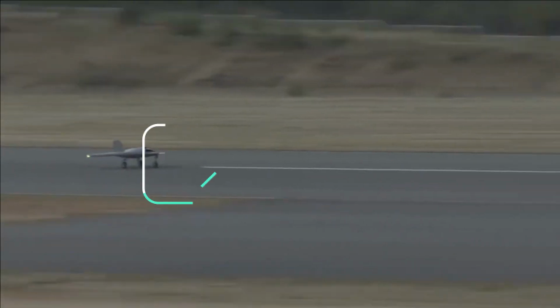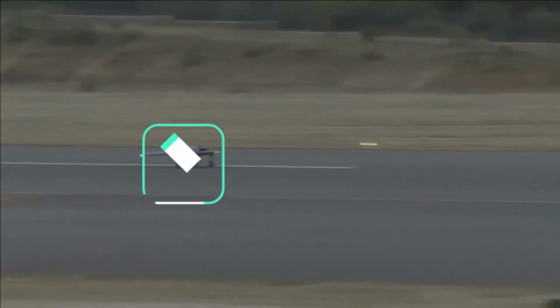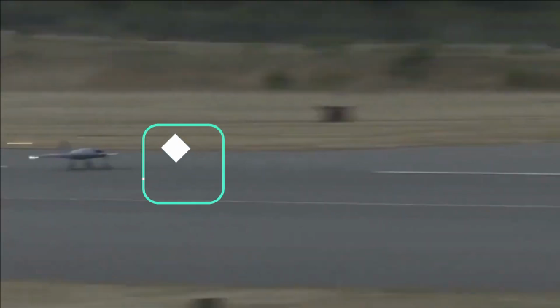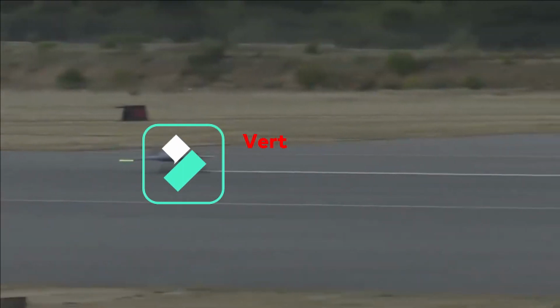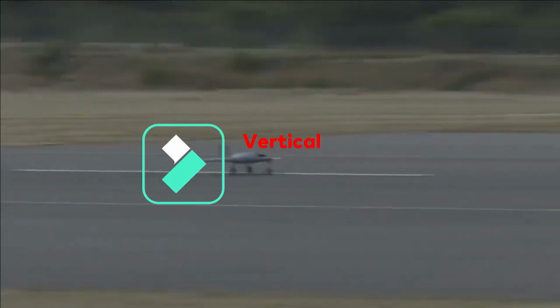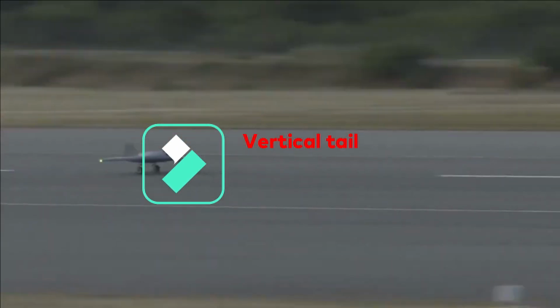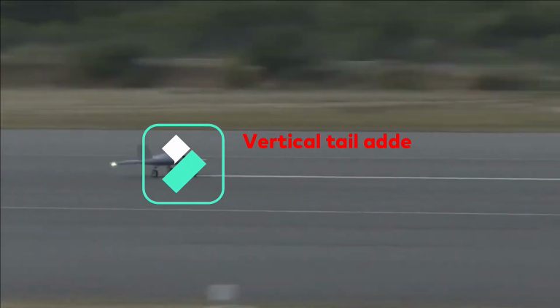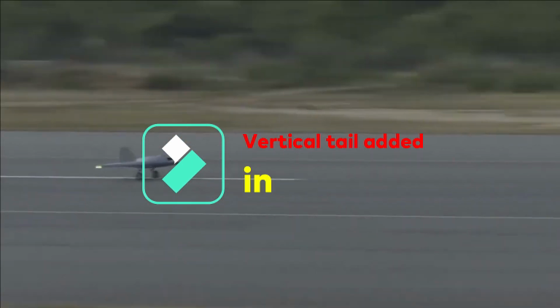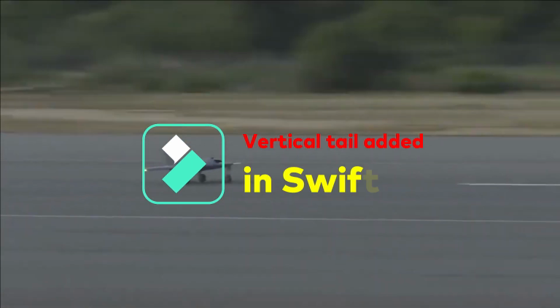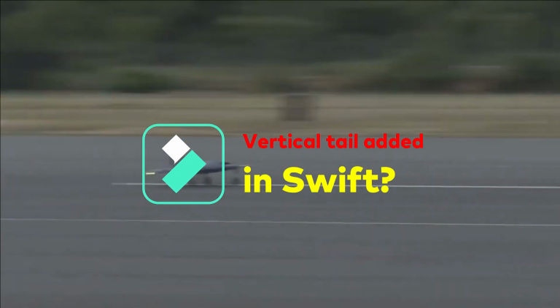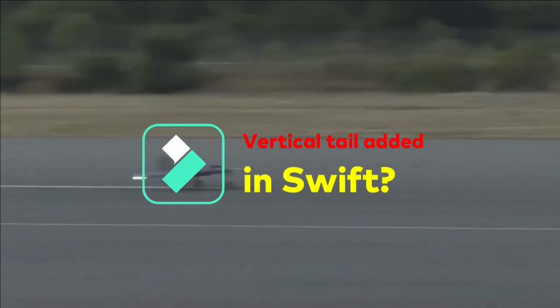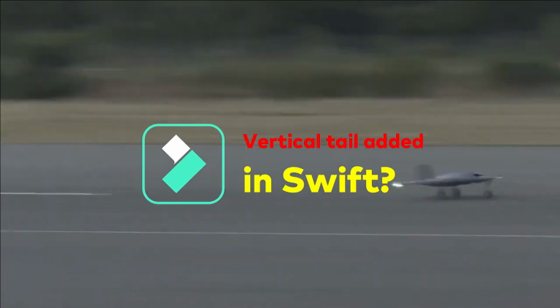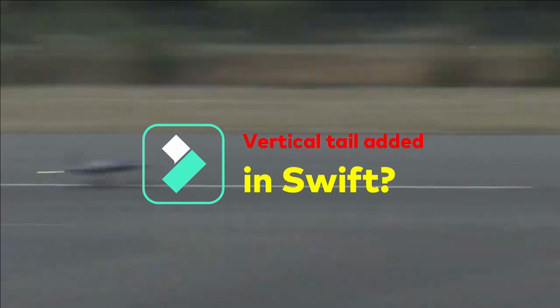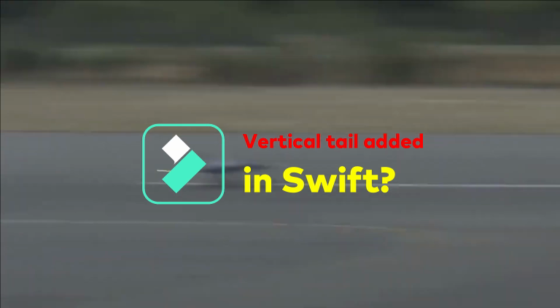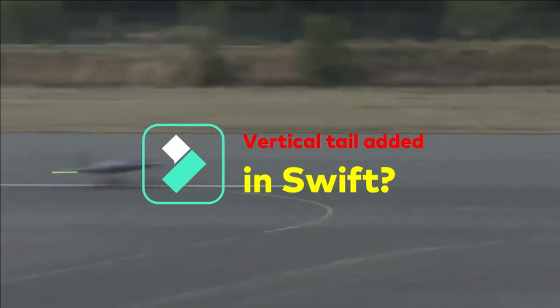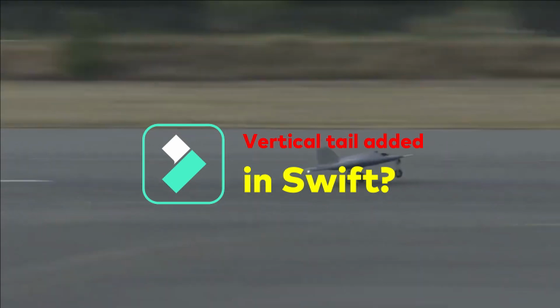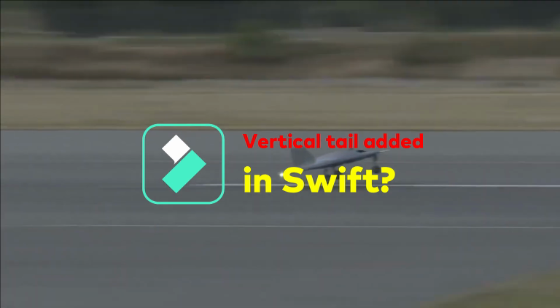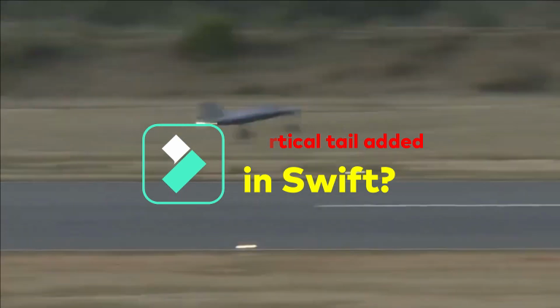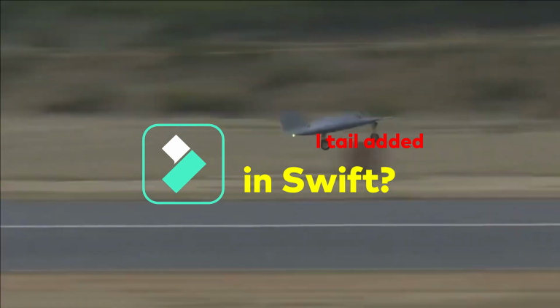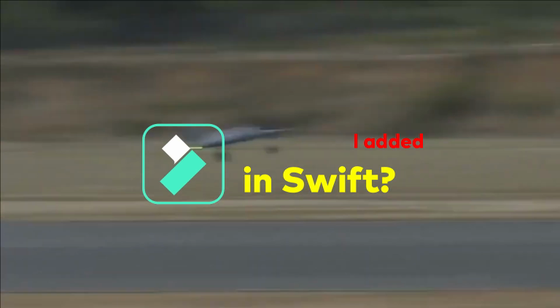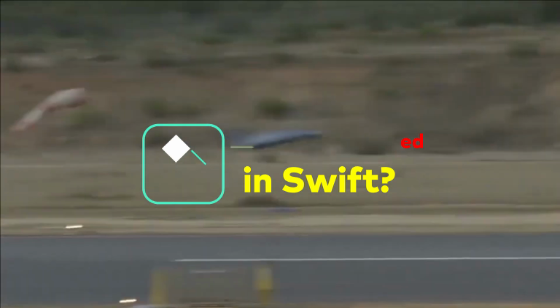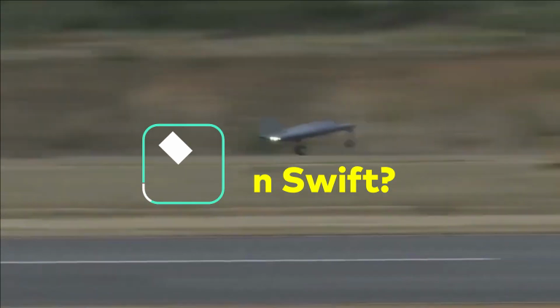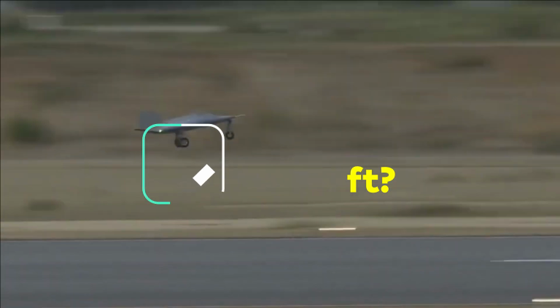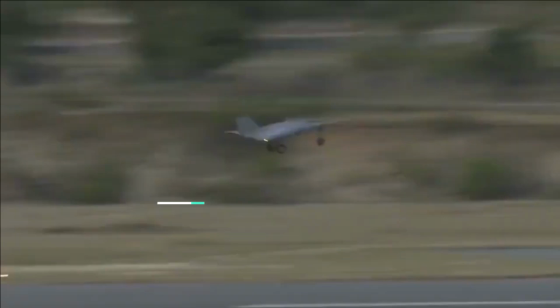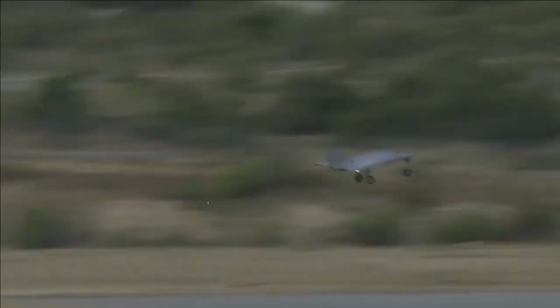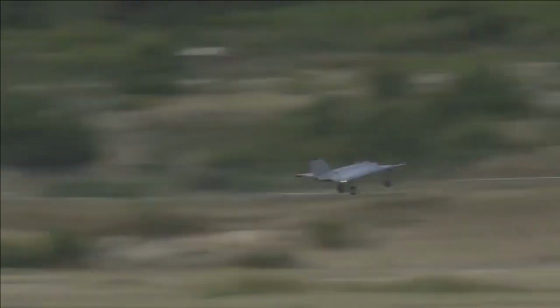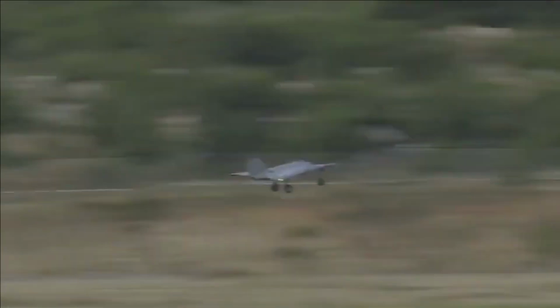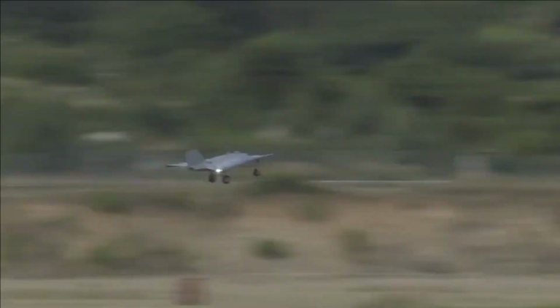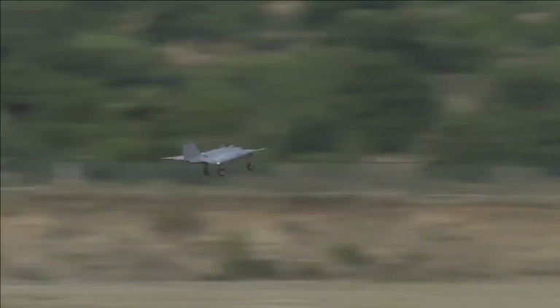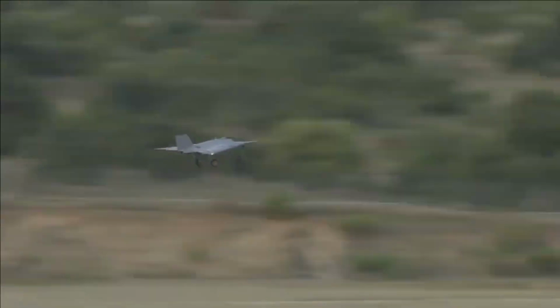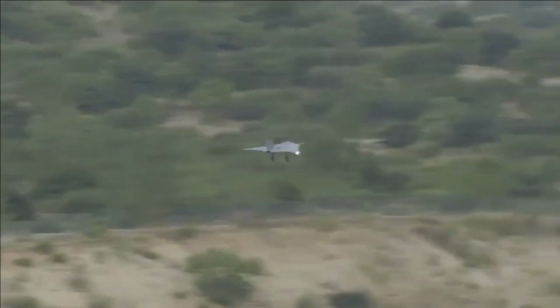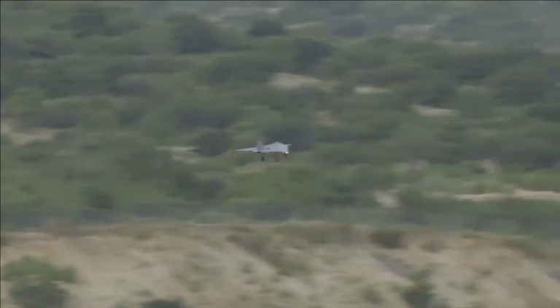The DRDO Swift has taken its maiden flight yesterday. While it has raised the enthusiasm of defense lovers, it also left a question unanswered — has there been a change in design?